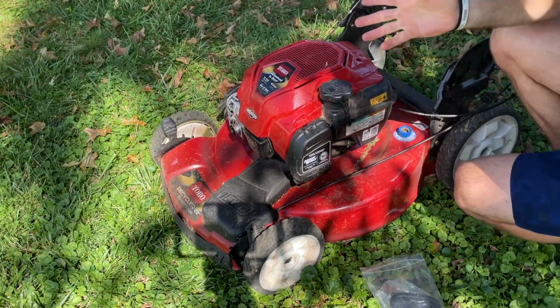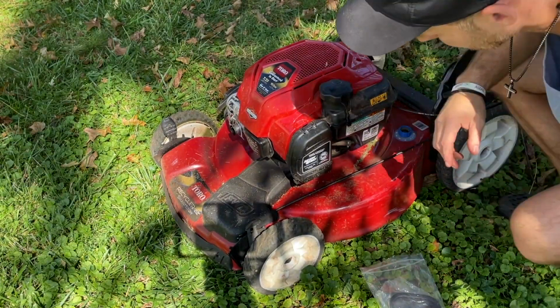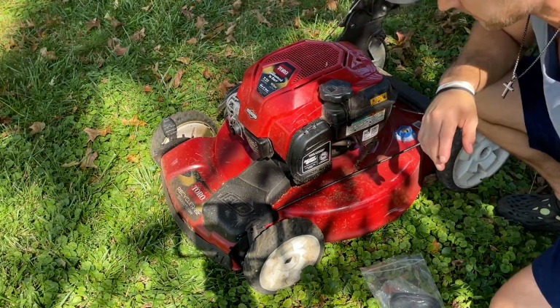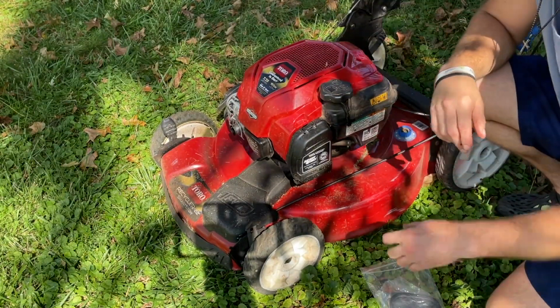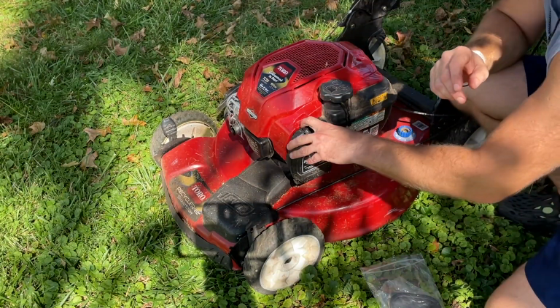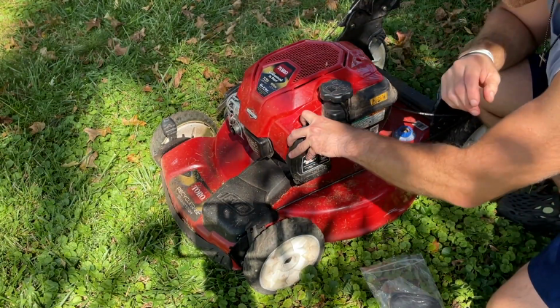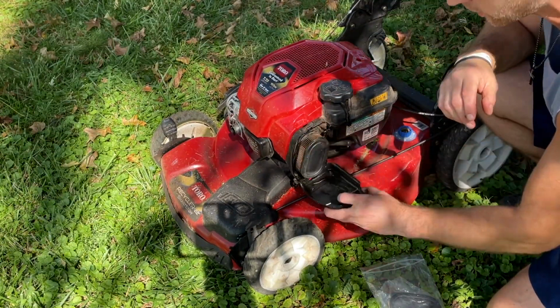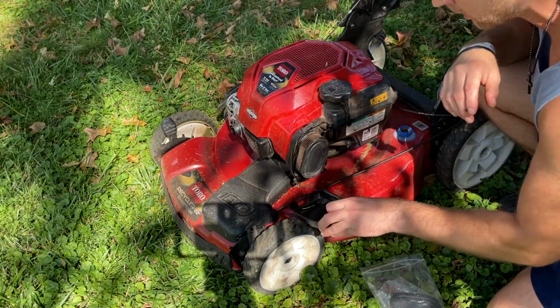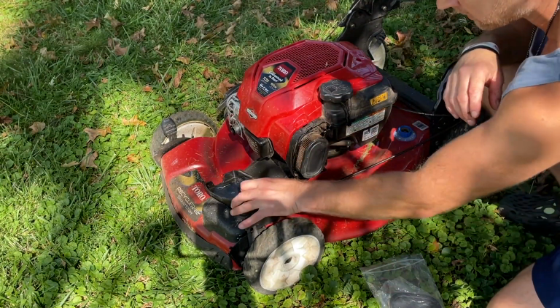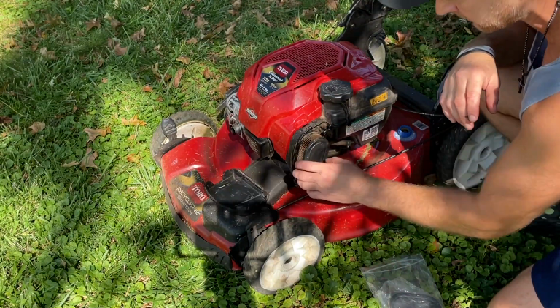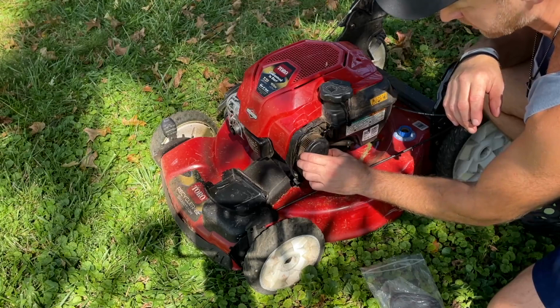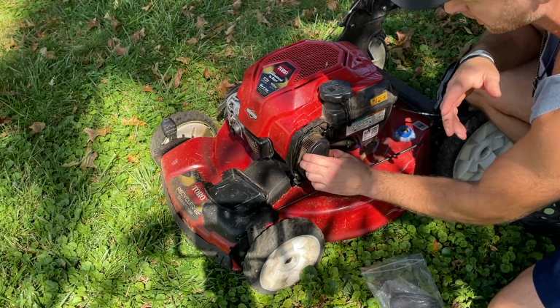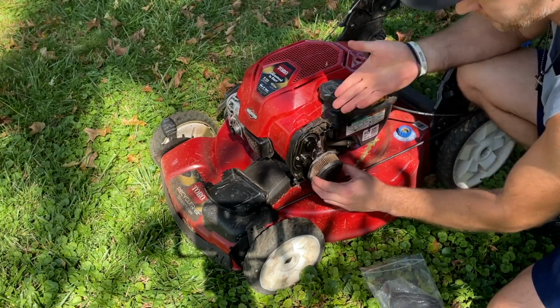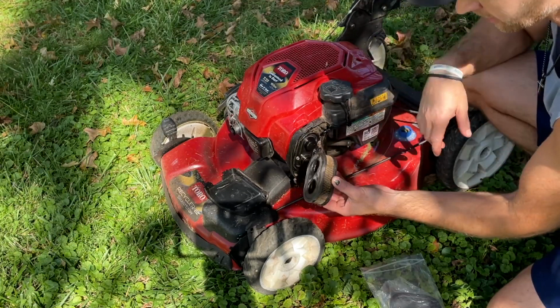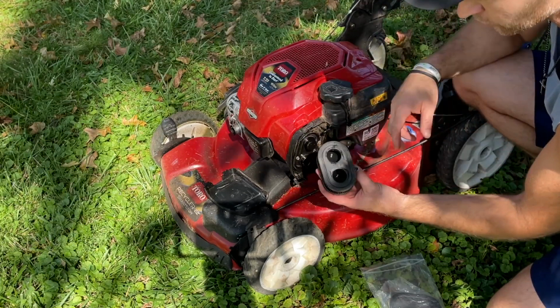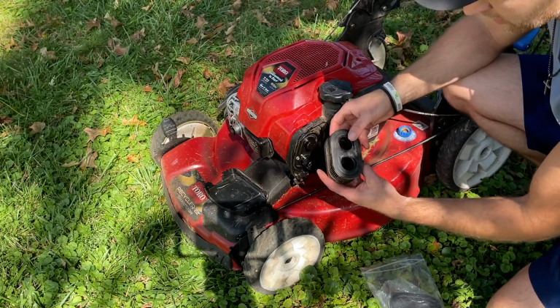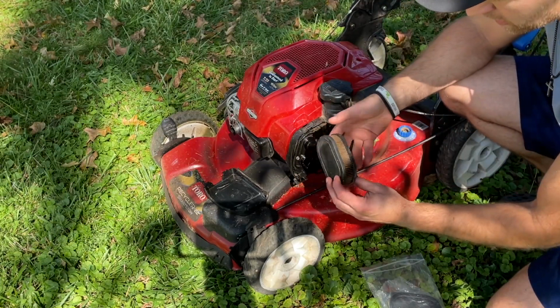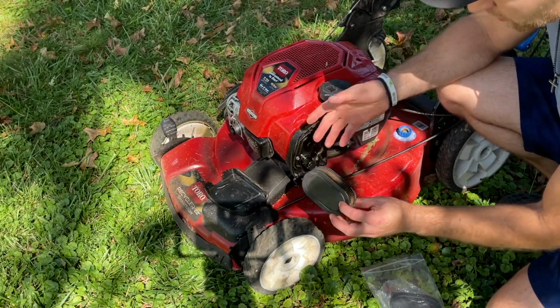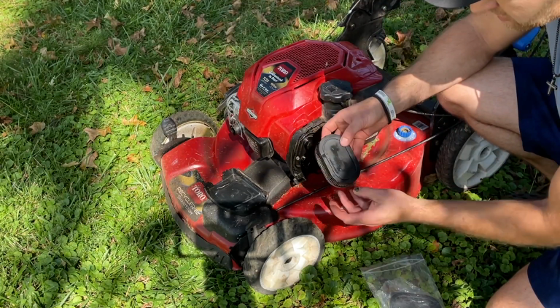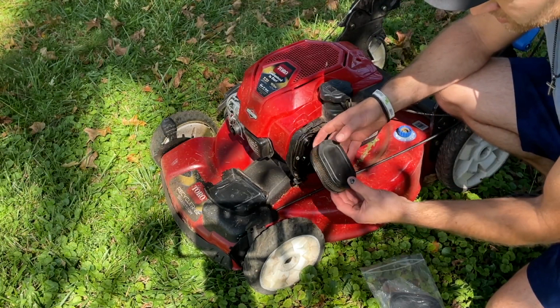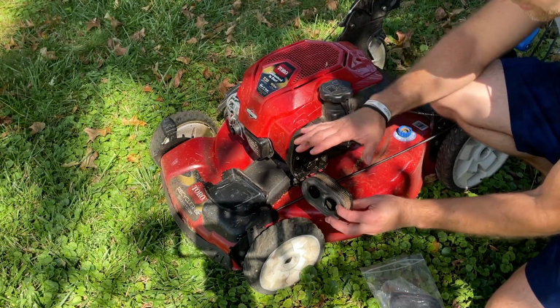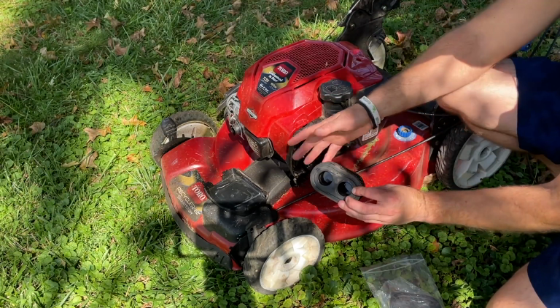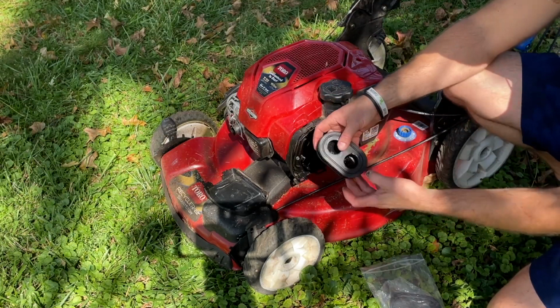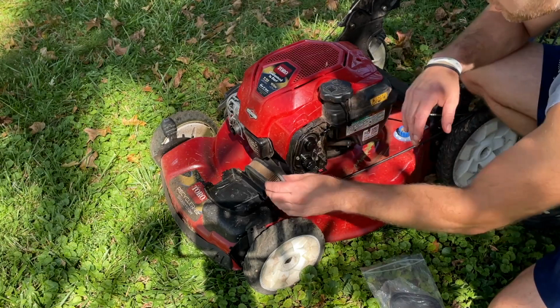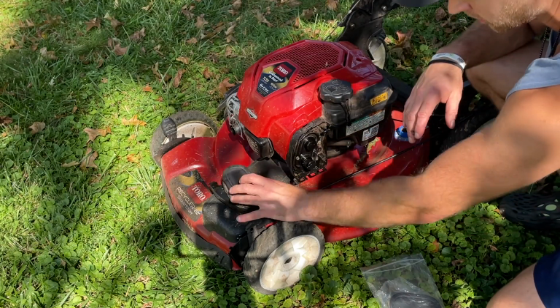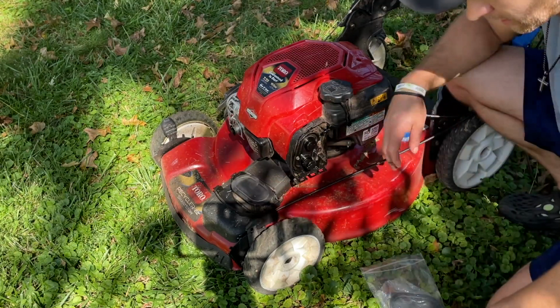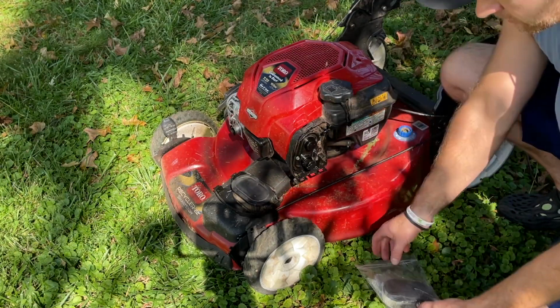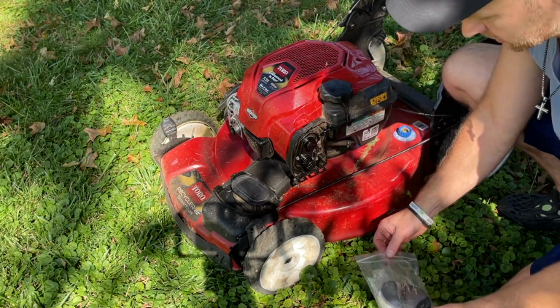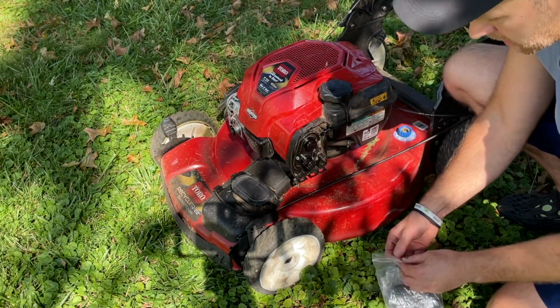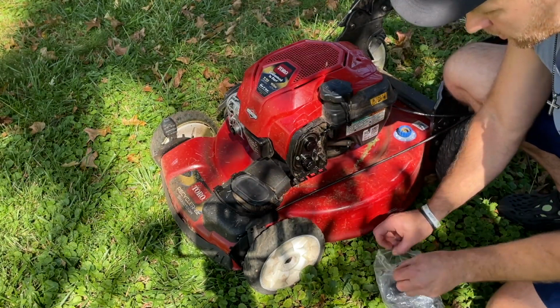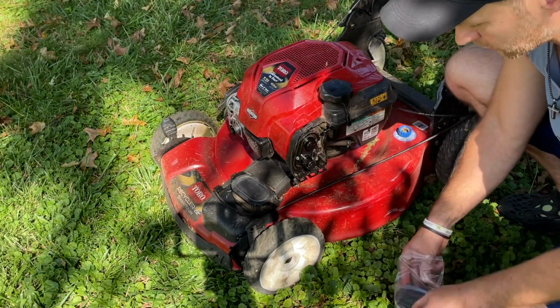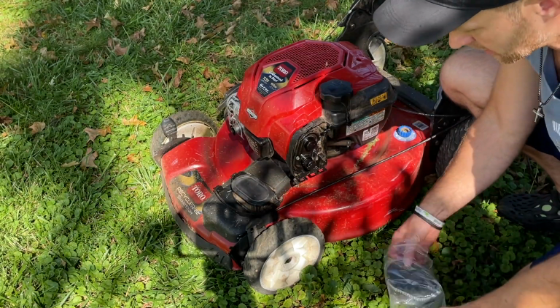Obviously that's not the optimal way — it gets annoying. So get yourself a filter from Home Depot, Amazon, wherever. Each mower has its type; sometimes it's universal. Just replace it, which we're going to do right now.